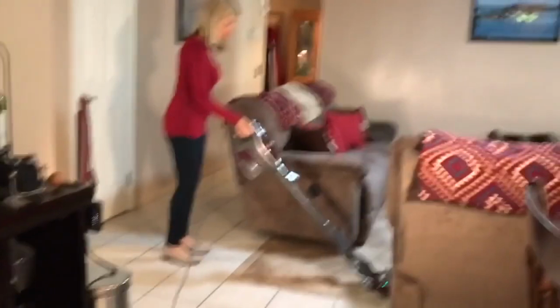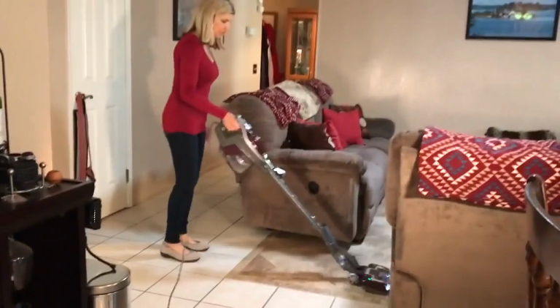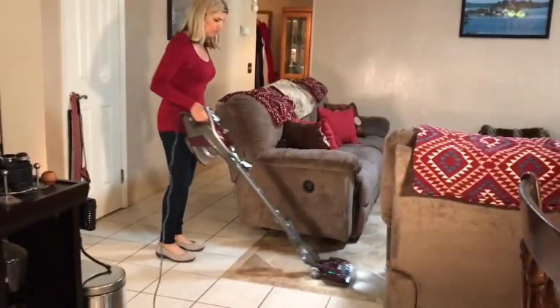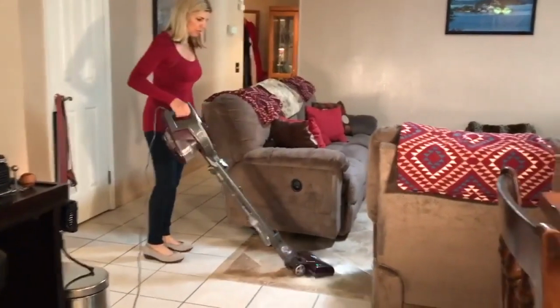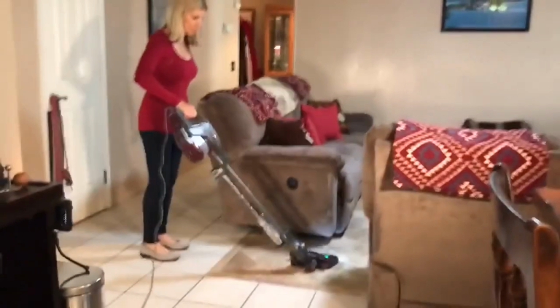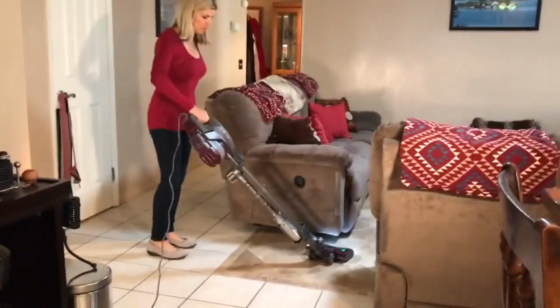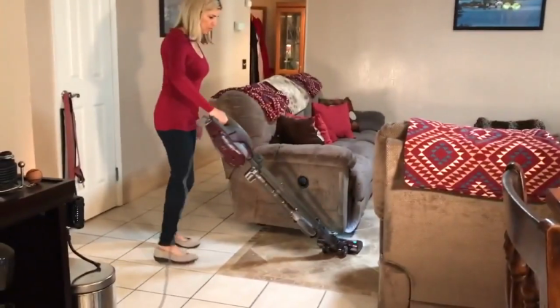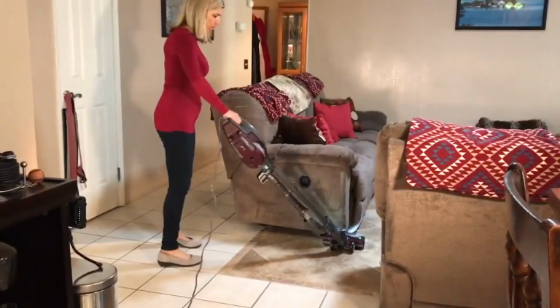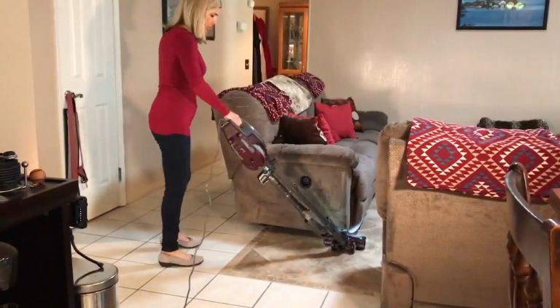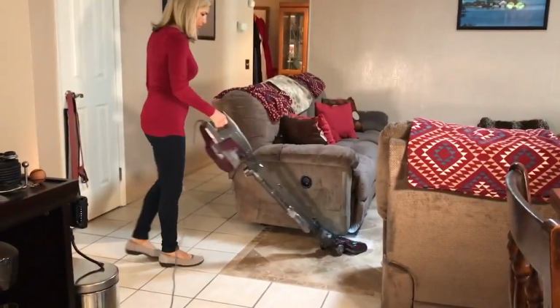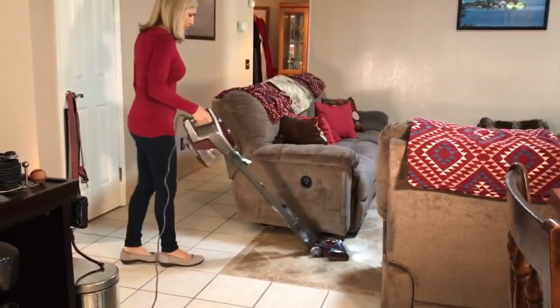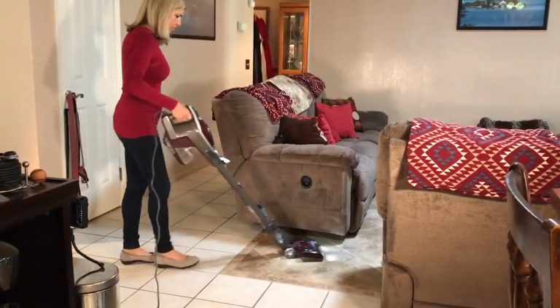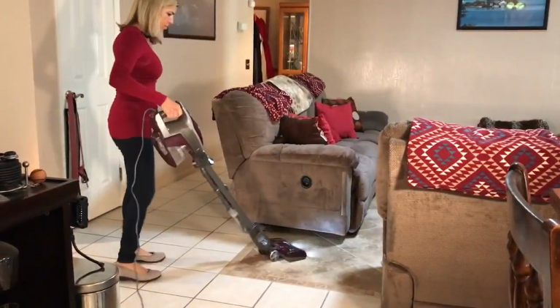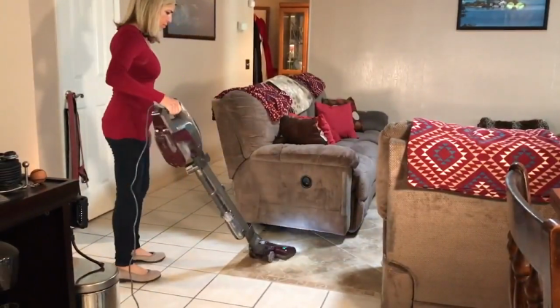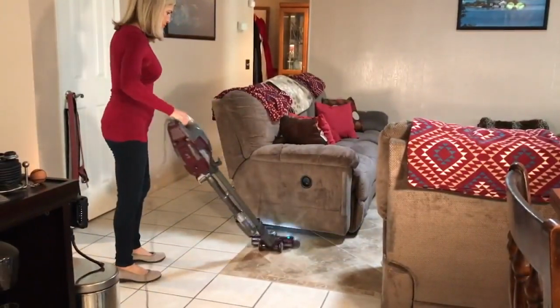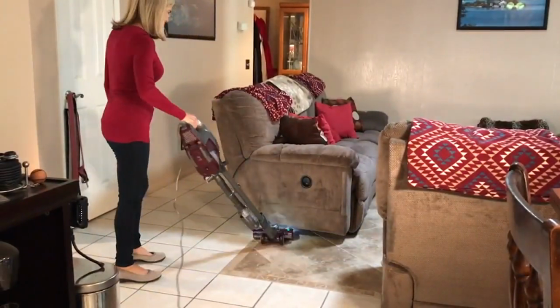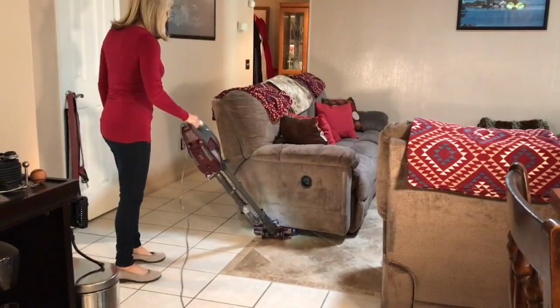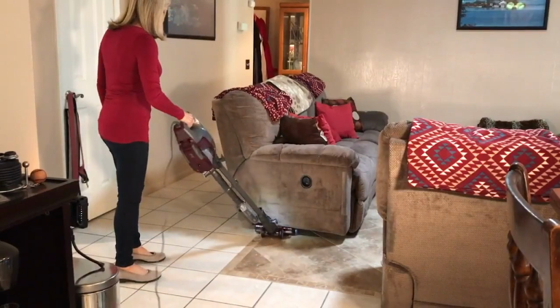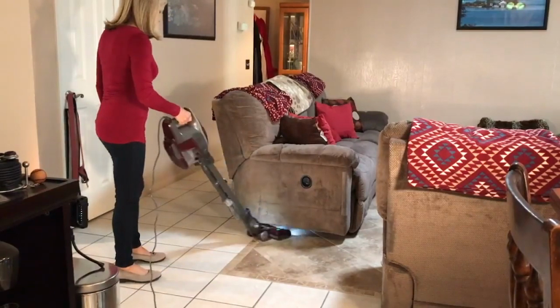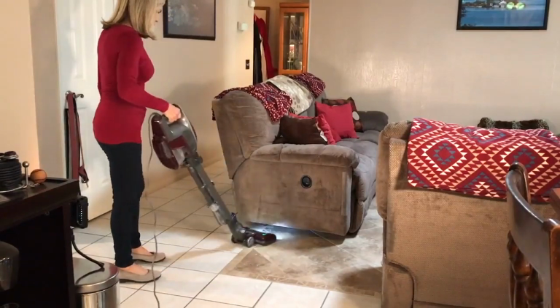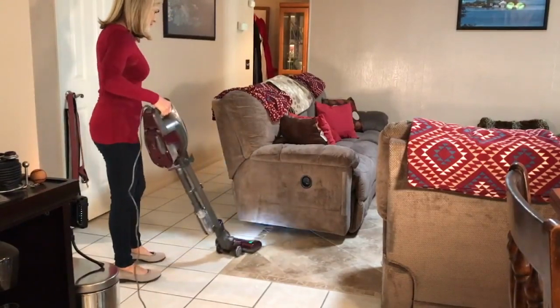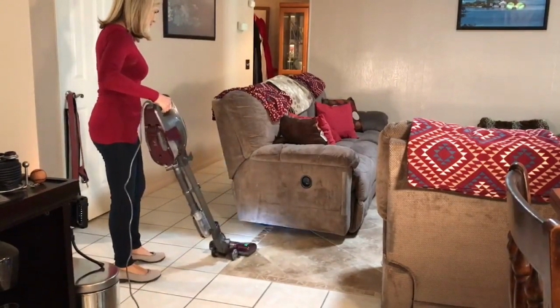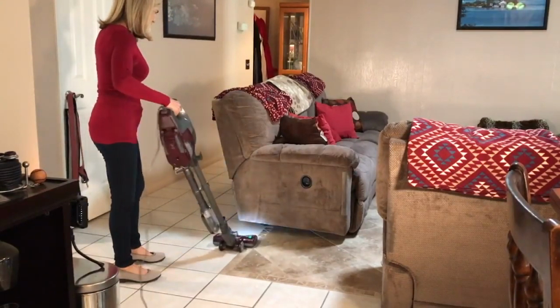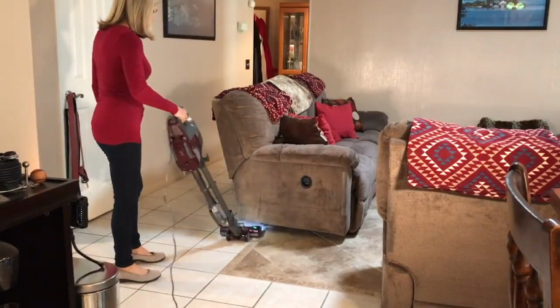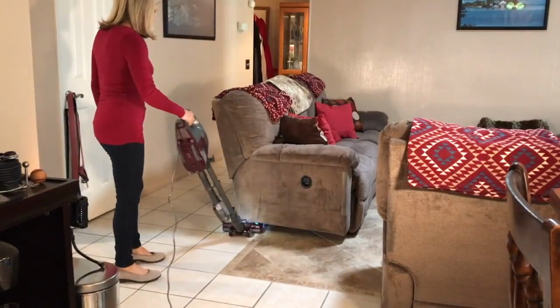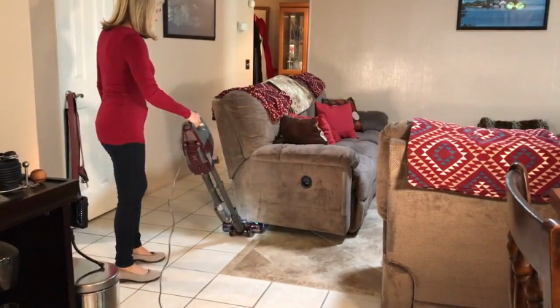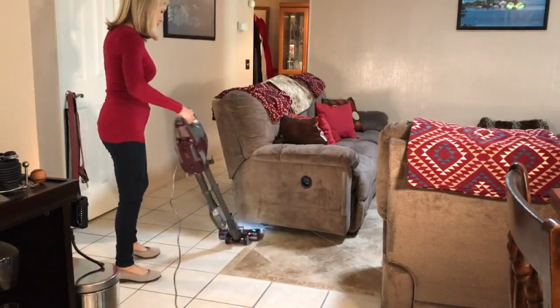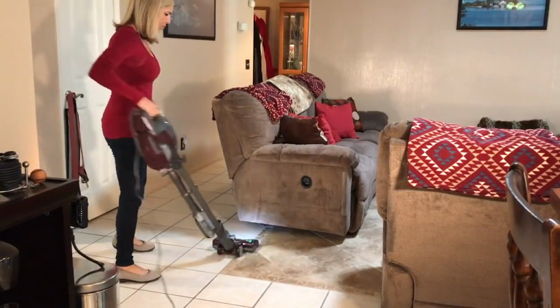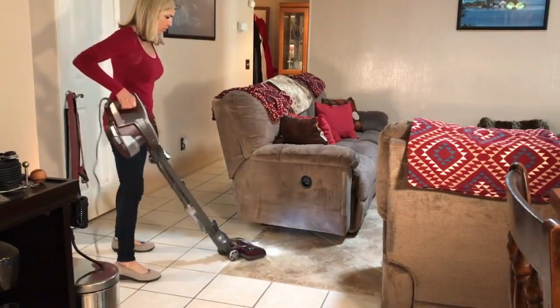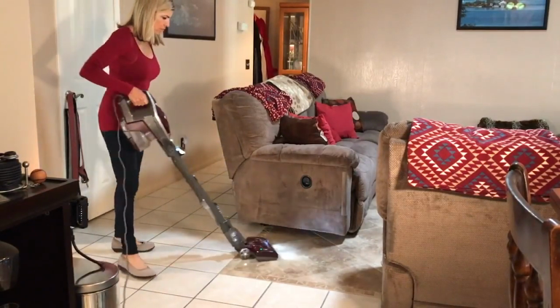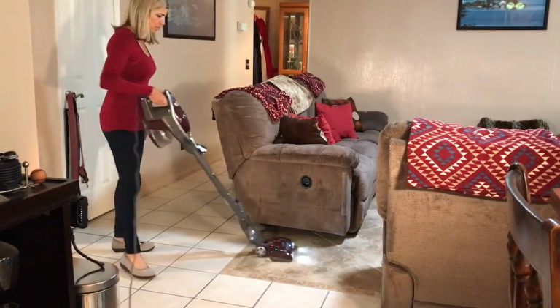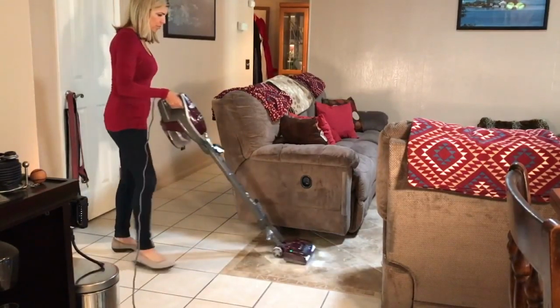I love the low profile because it gets underneath everything — it gets underneath the bed, underneath the TV stands, underneath the sofa. It's a great feature.